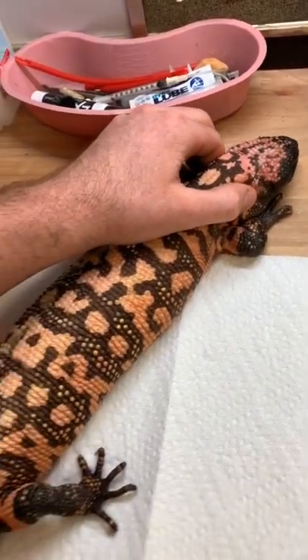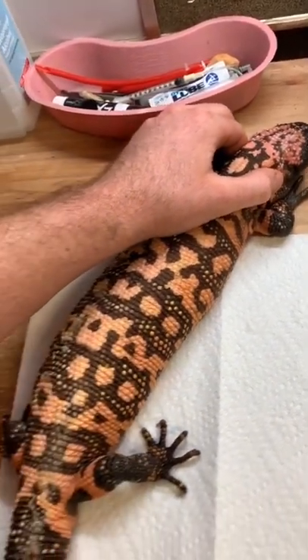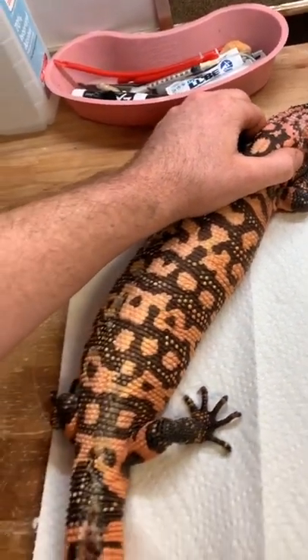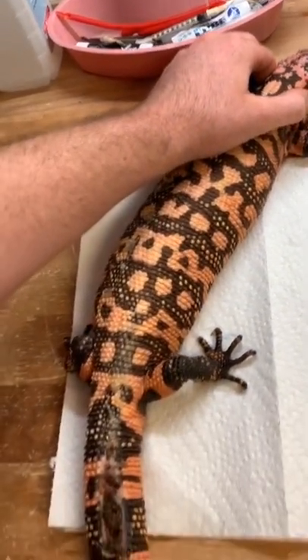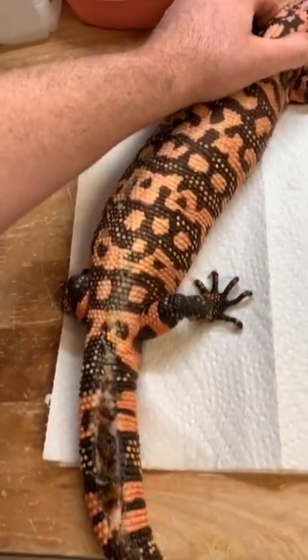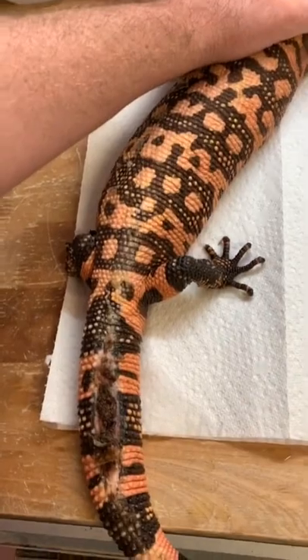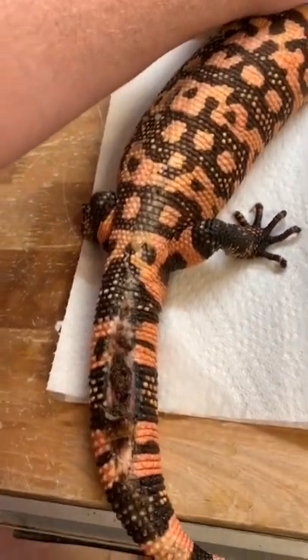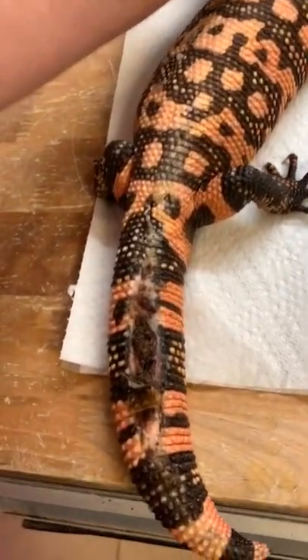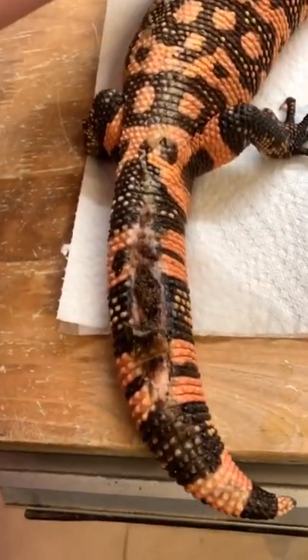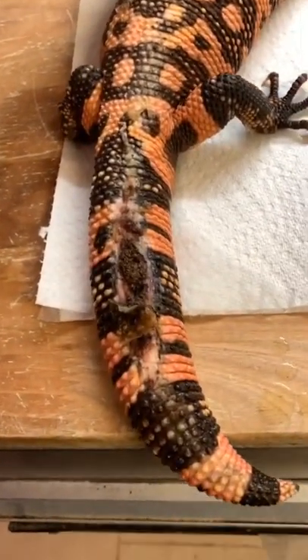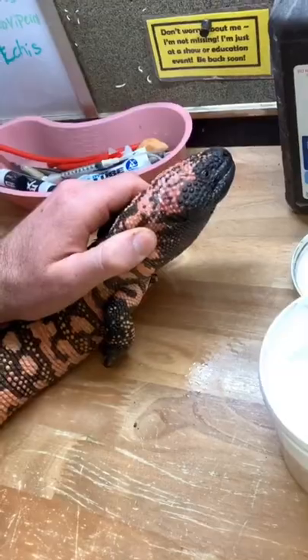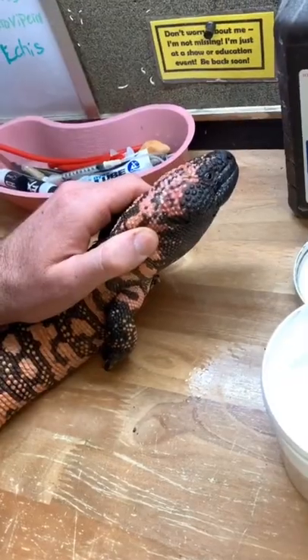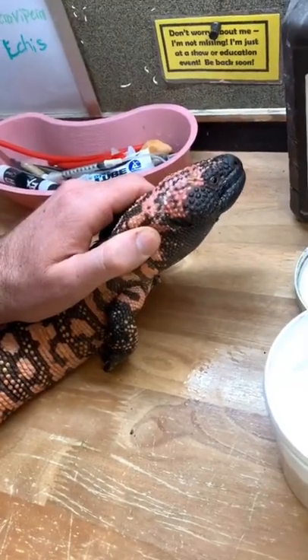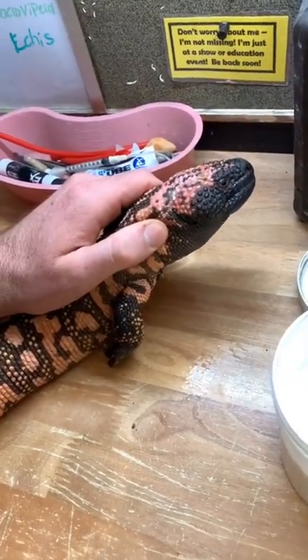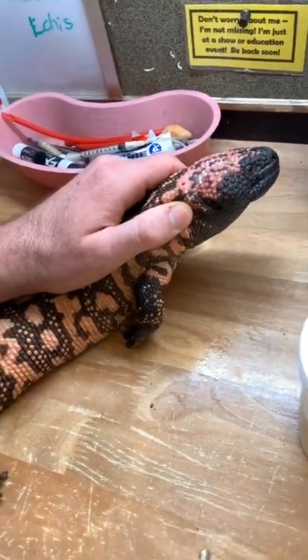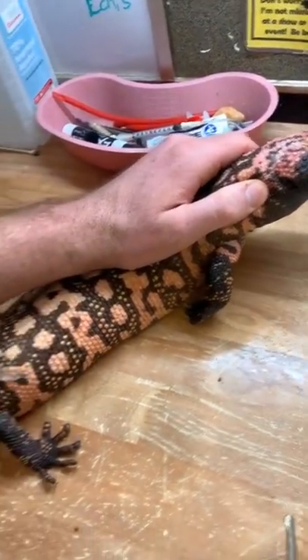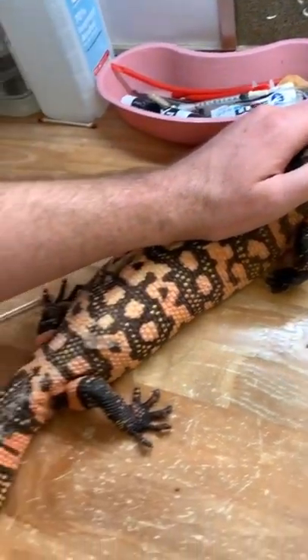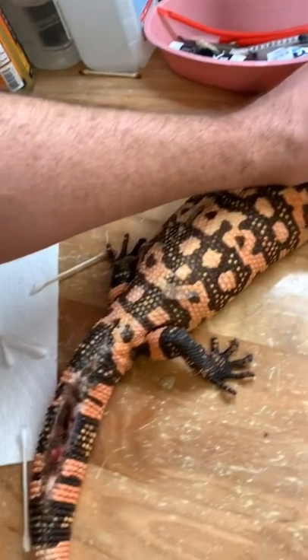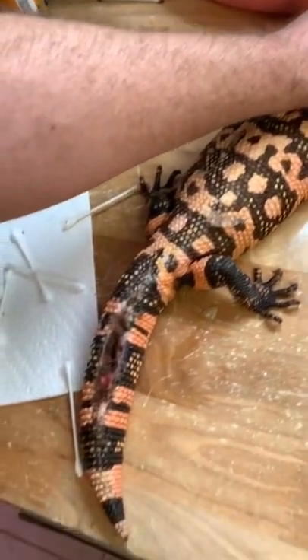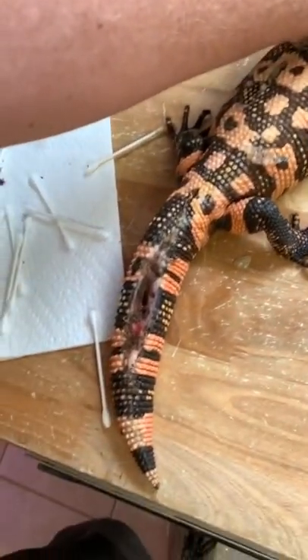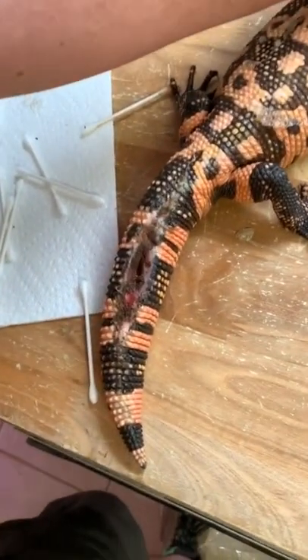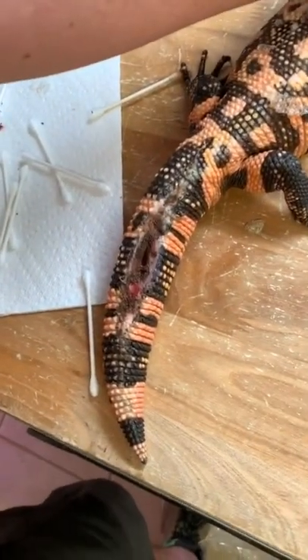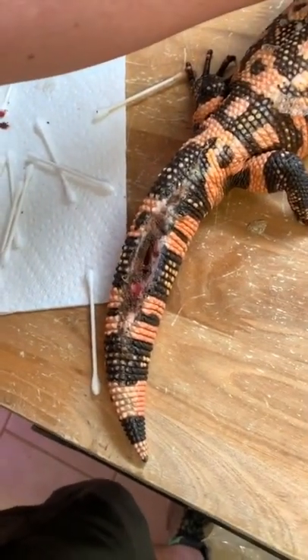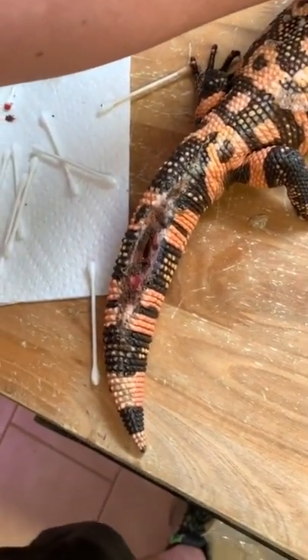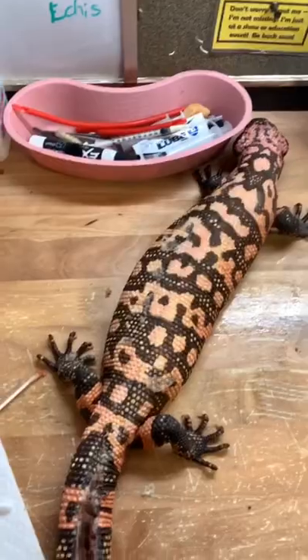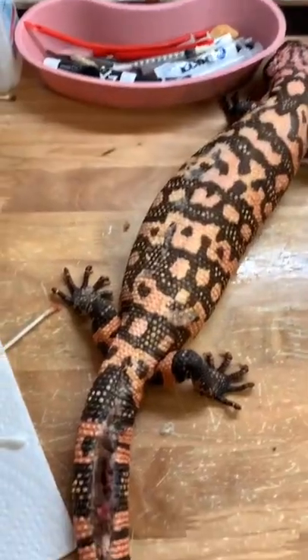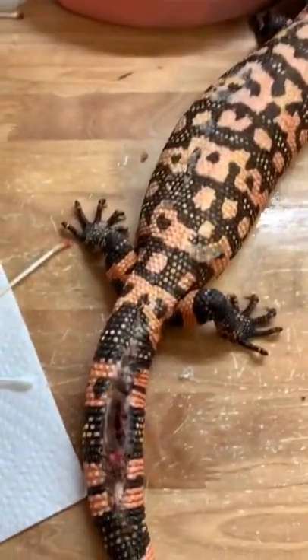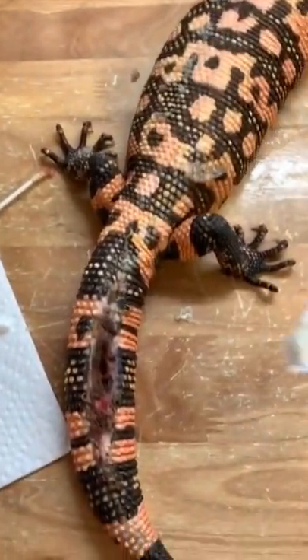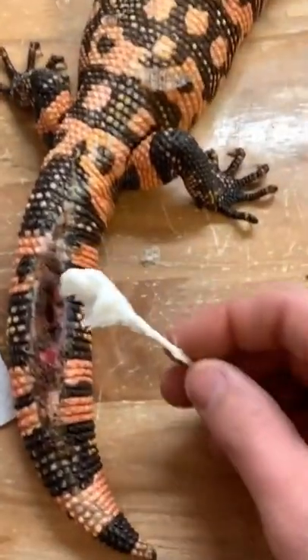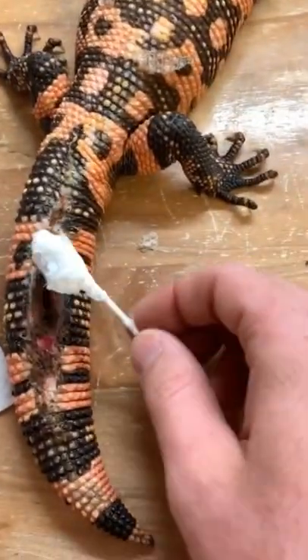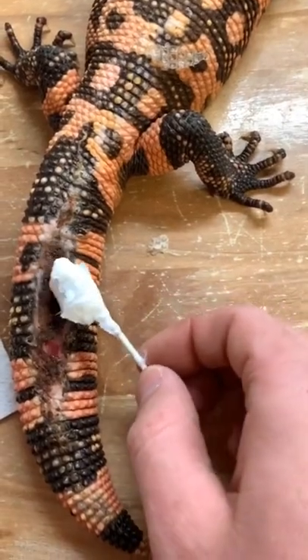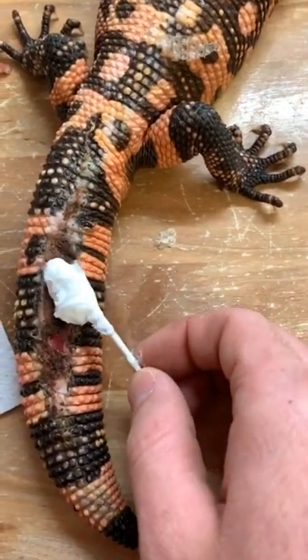Maybe a light fell on it, maybe something else happened to it, but either way you can see all that gross dead tissue in there. So as slowly and as painlessly as I could, I debrided that wound for the Gila monster, and now I'm gonna apply a little bit of silvadene cream.